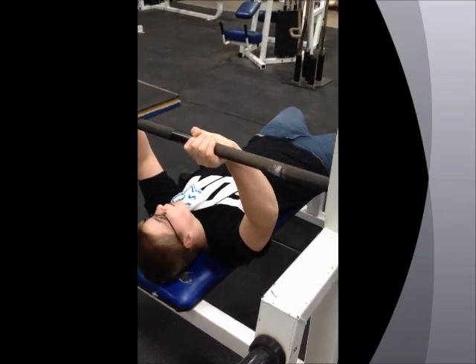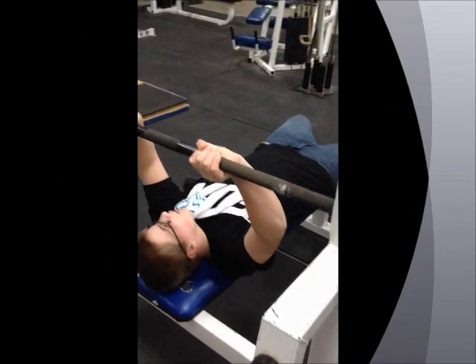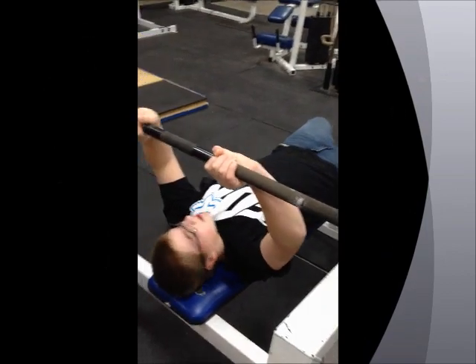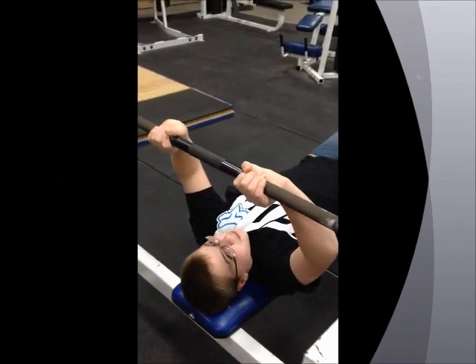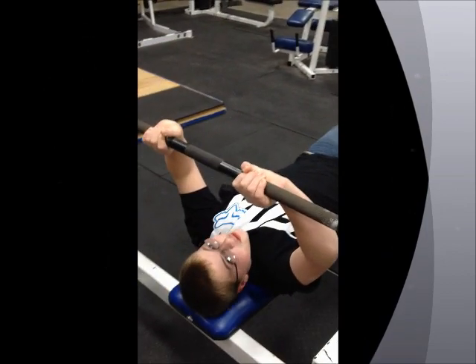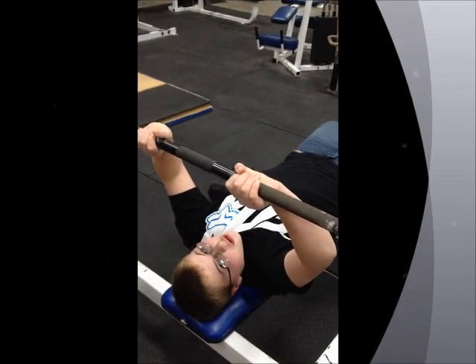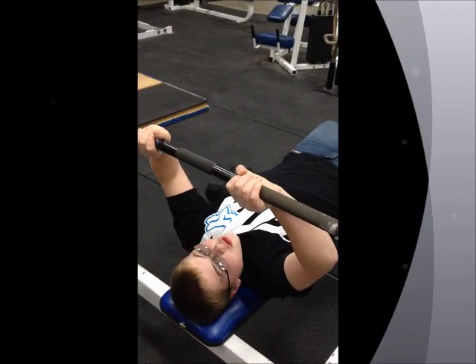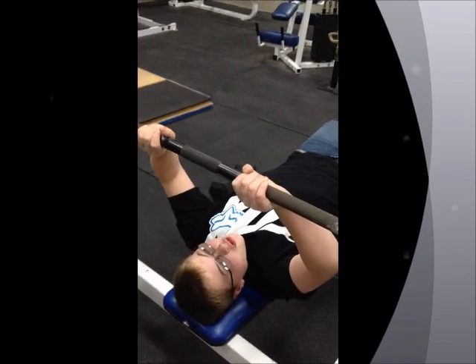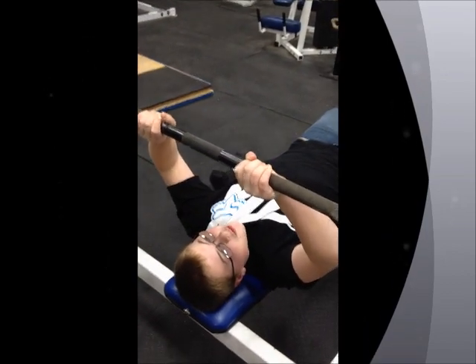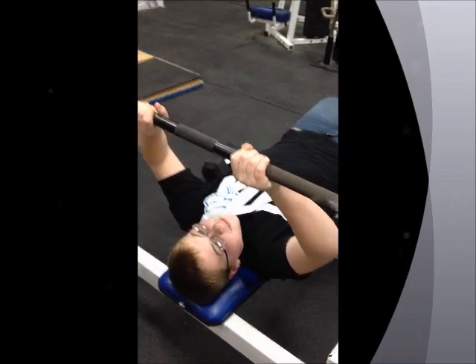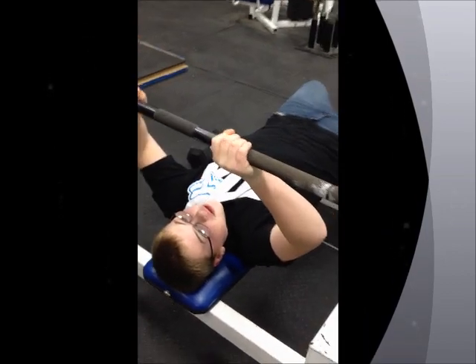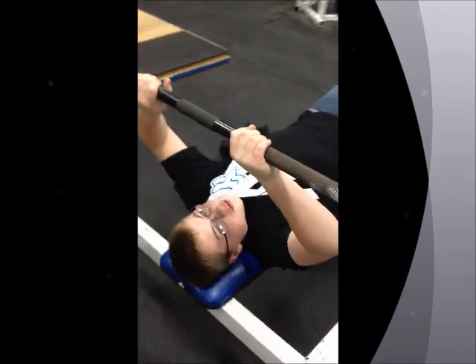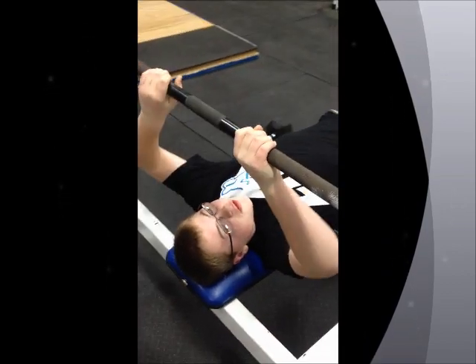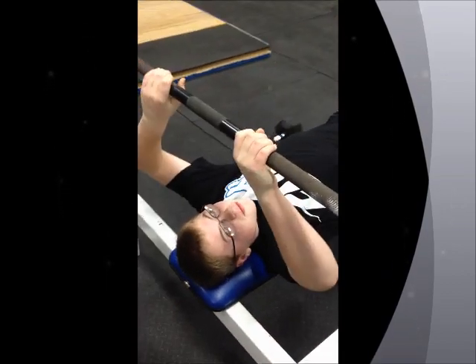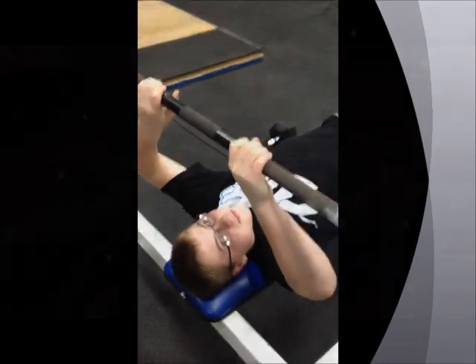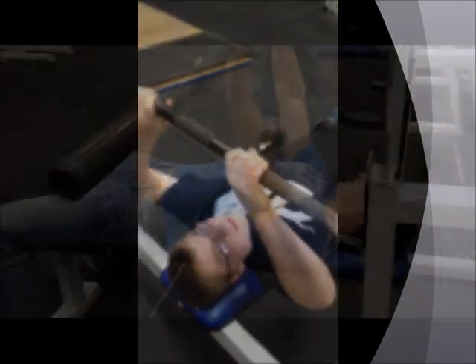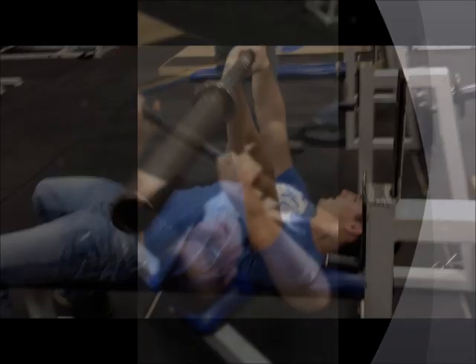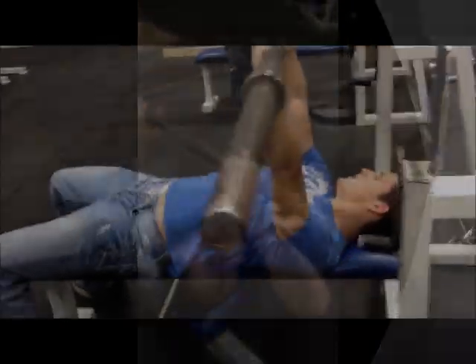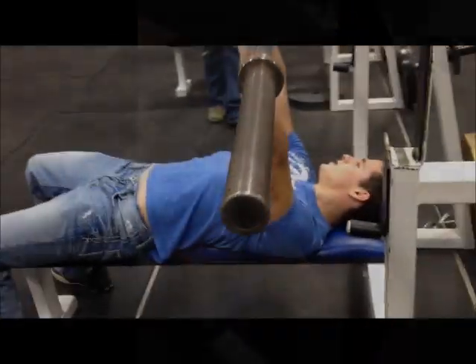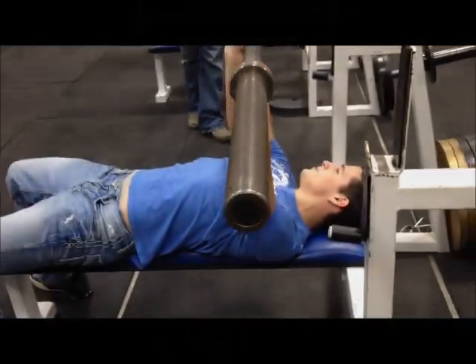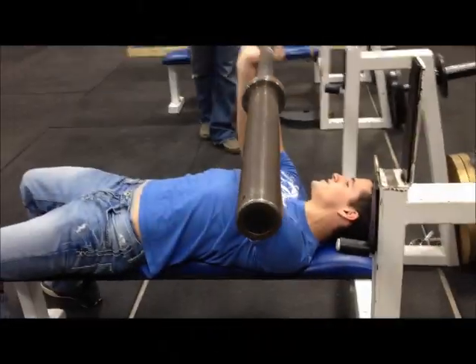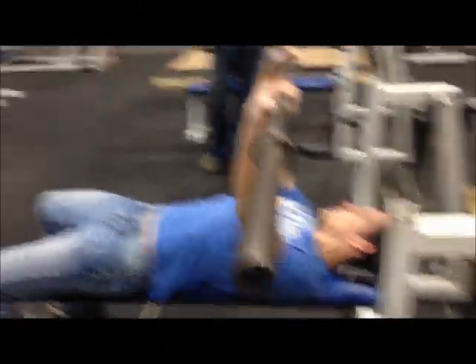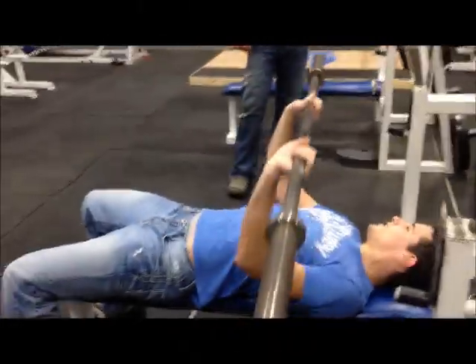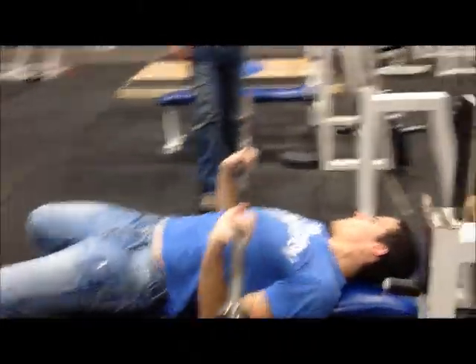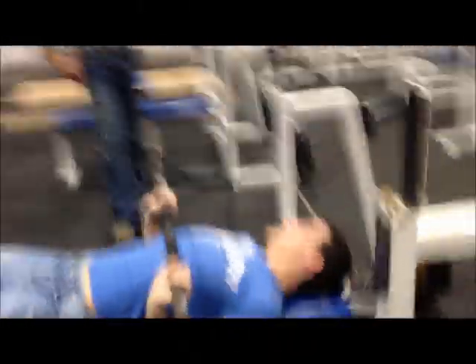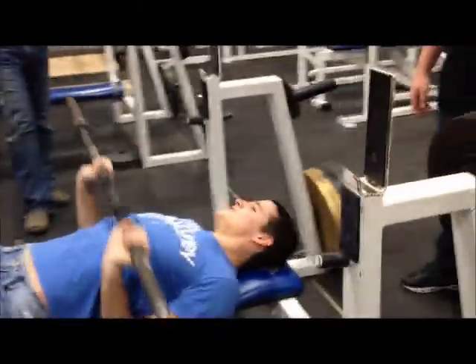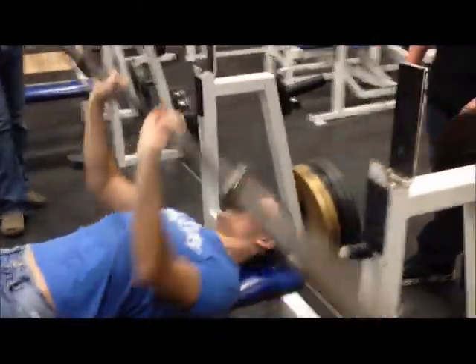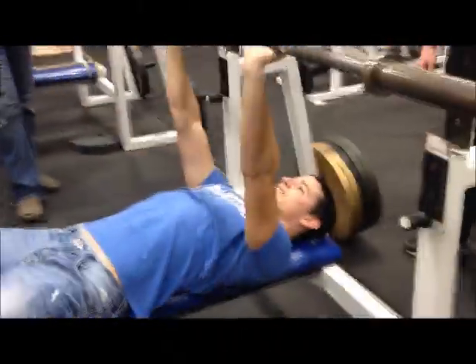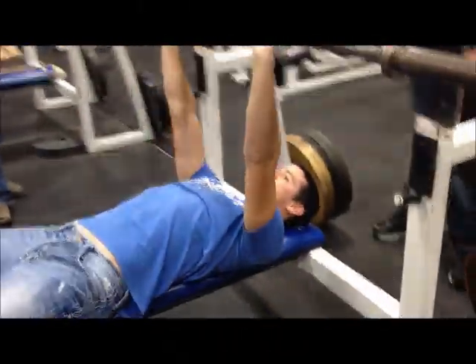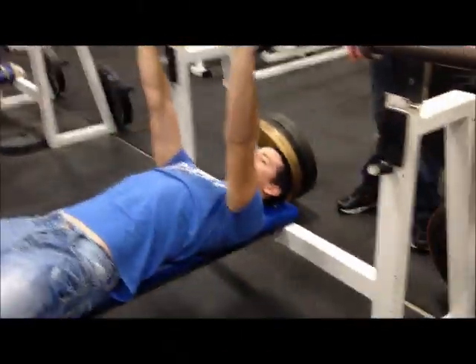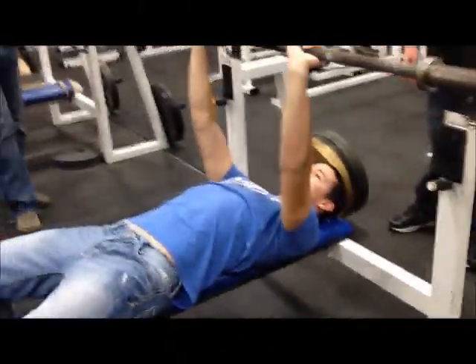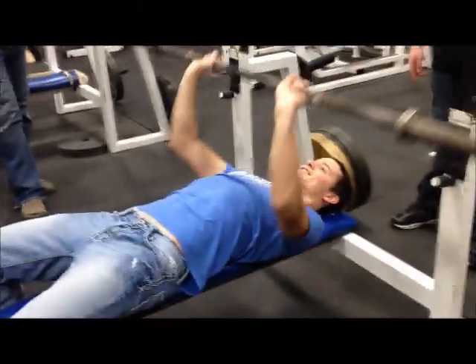This exercise works on your triceps and deltoids.